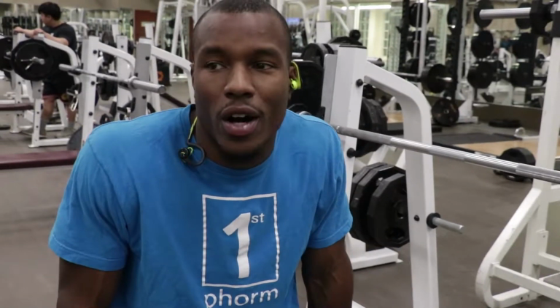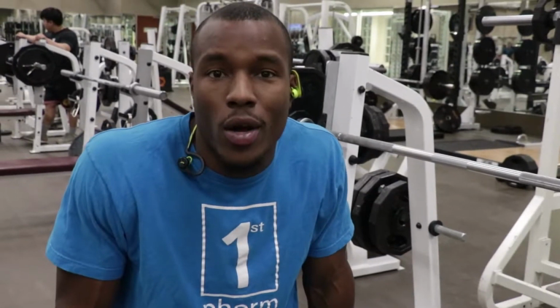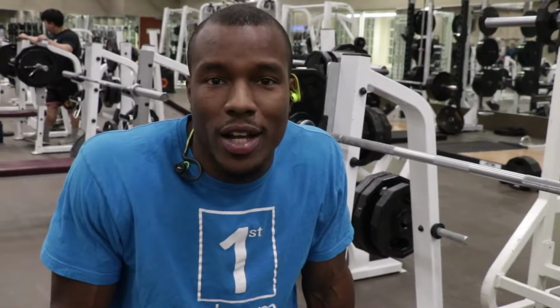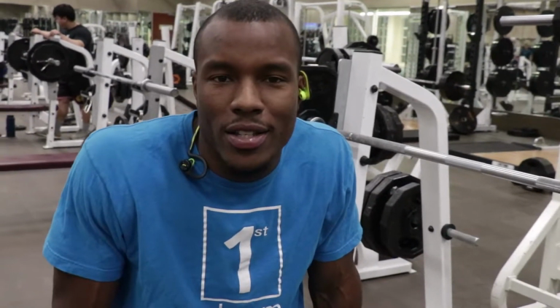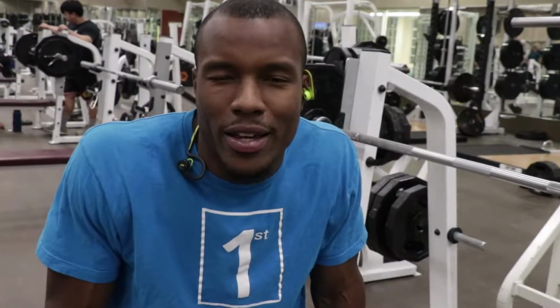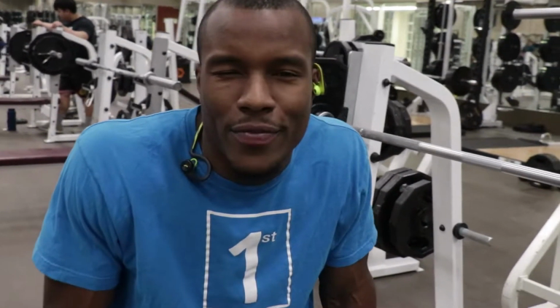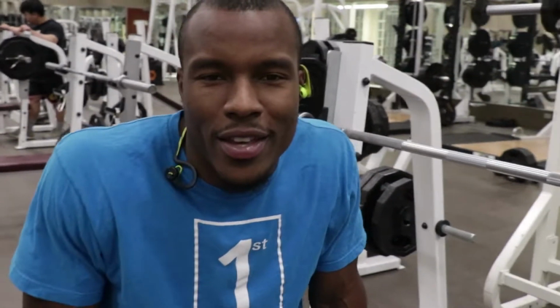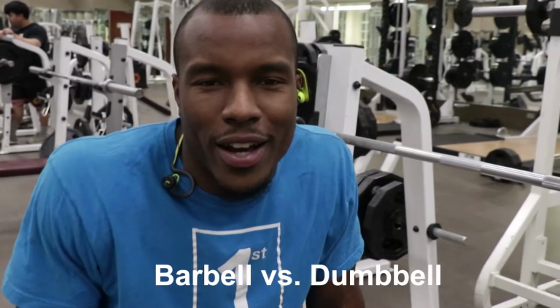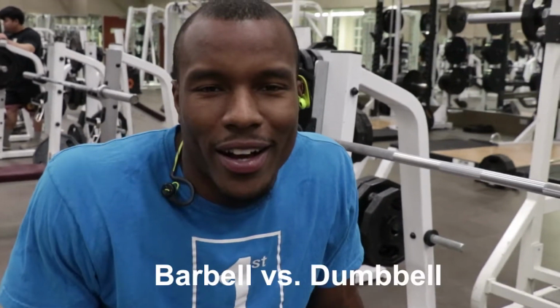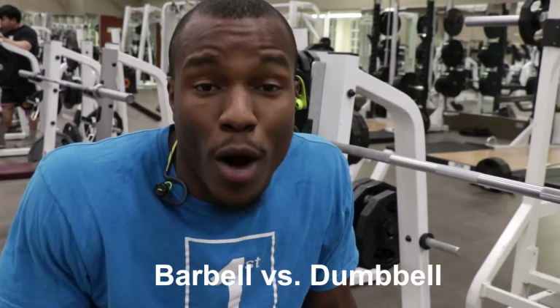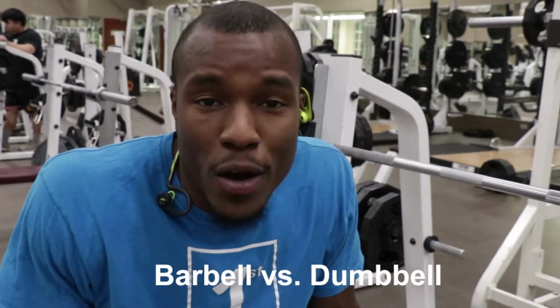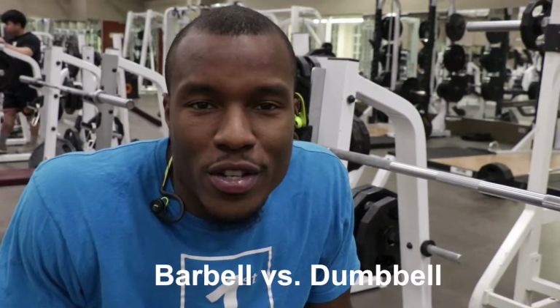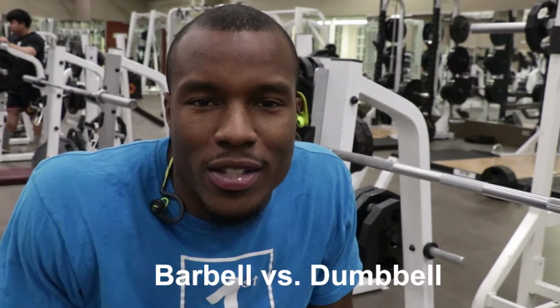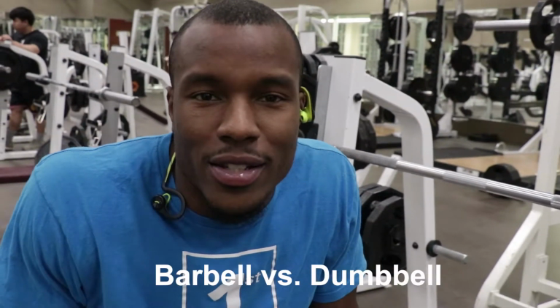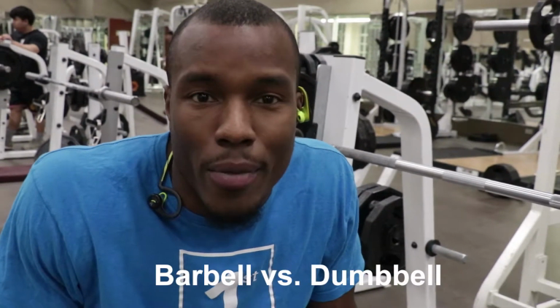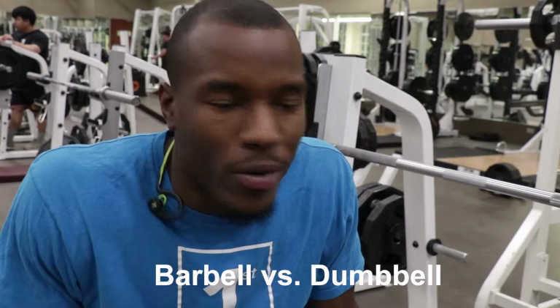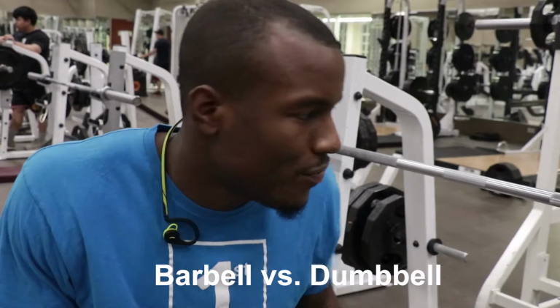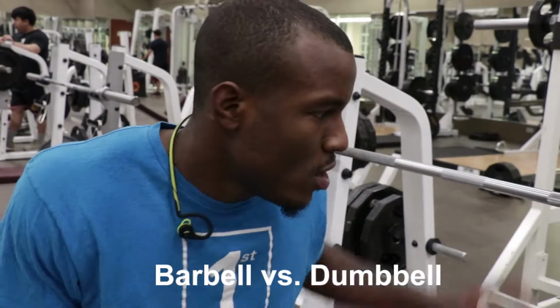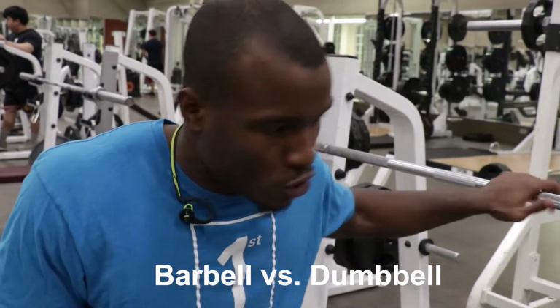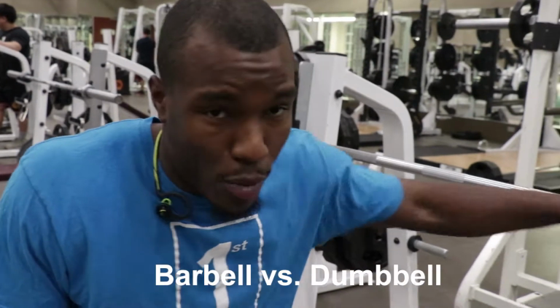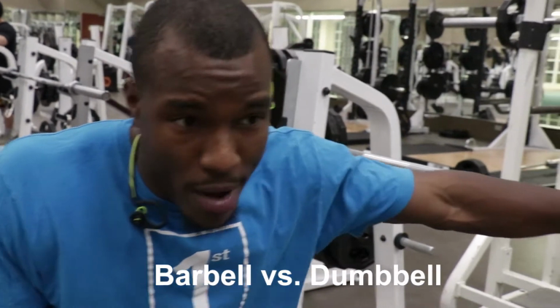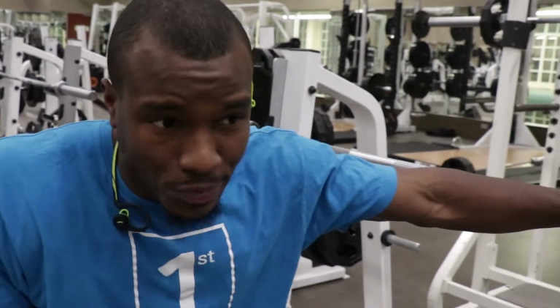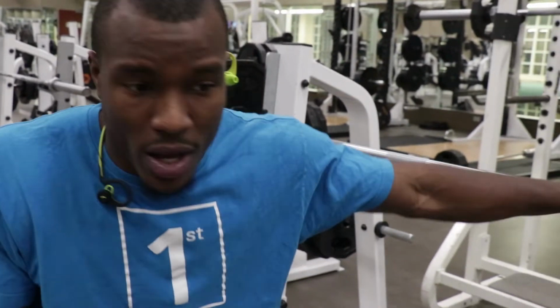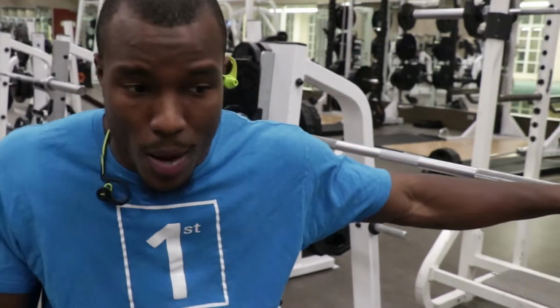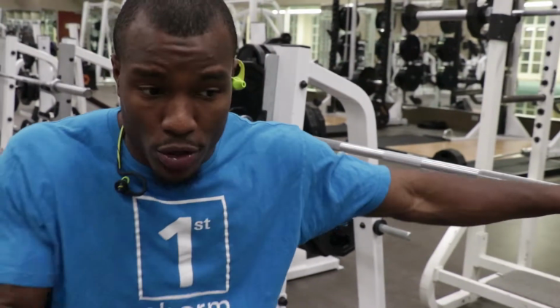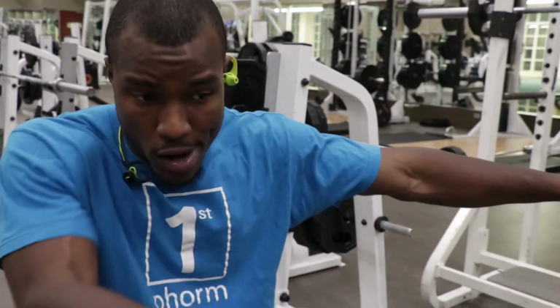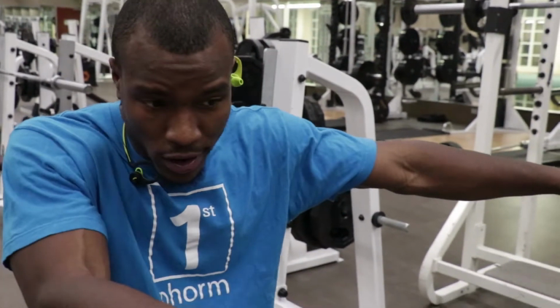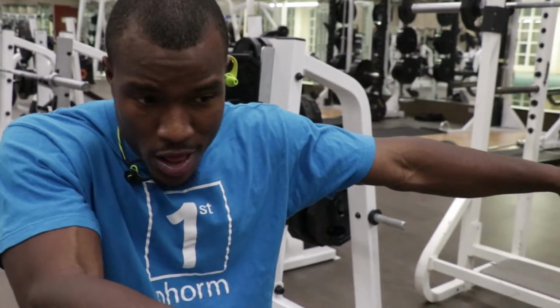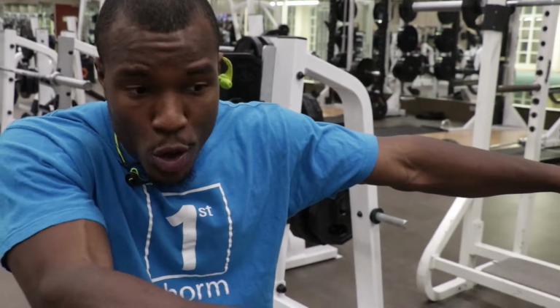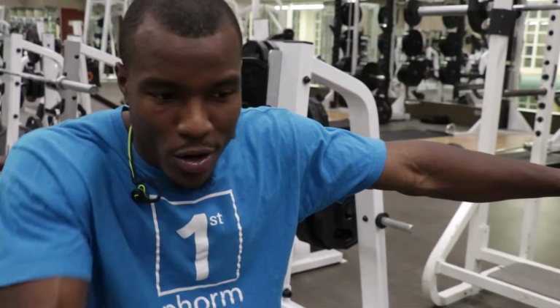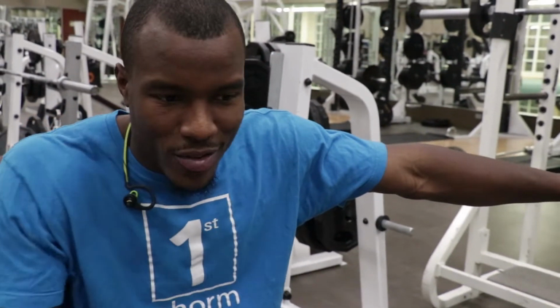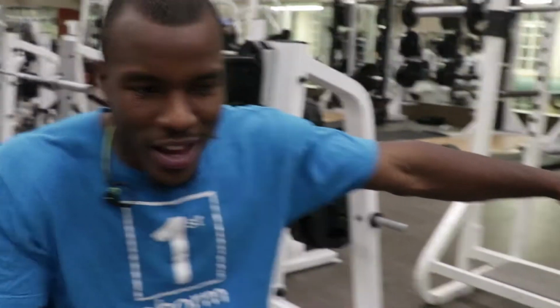A big question I get is barbell versus dumbbell. So this is a barbell and dumbbells are some of those right there.